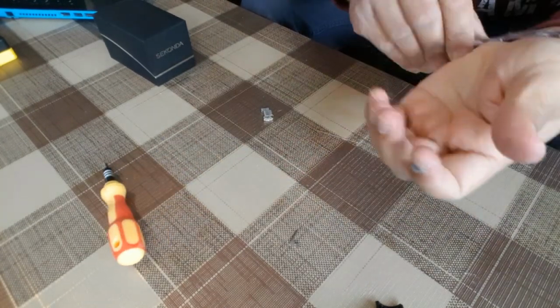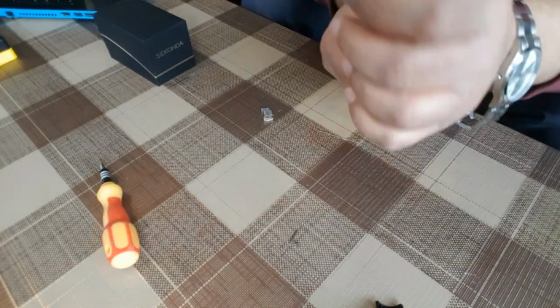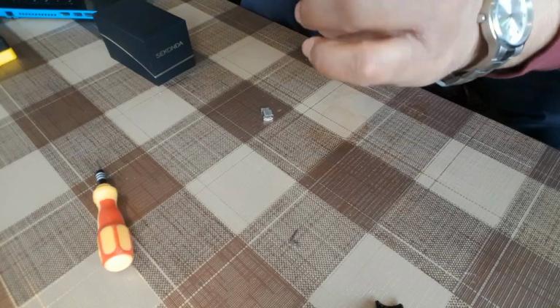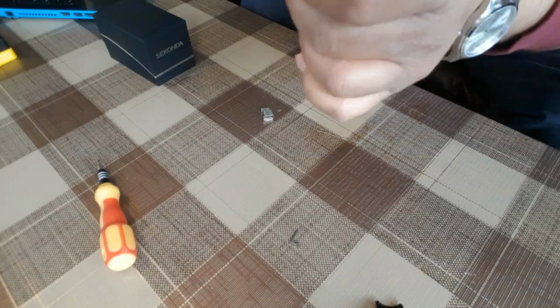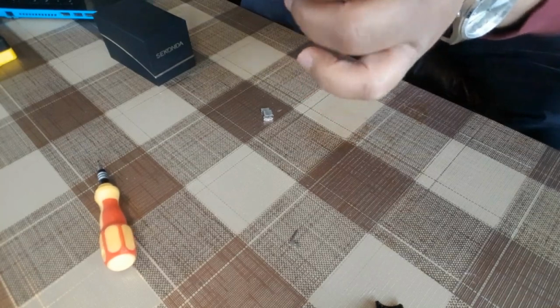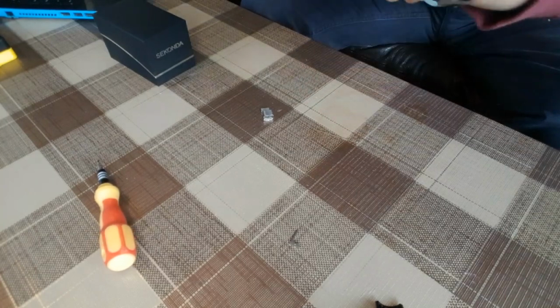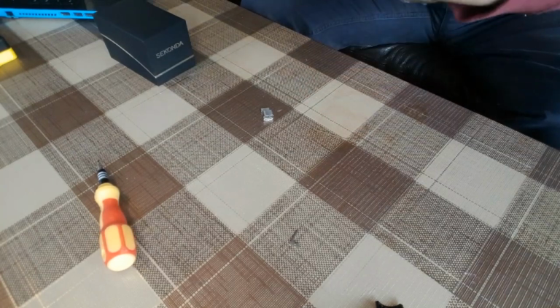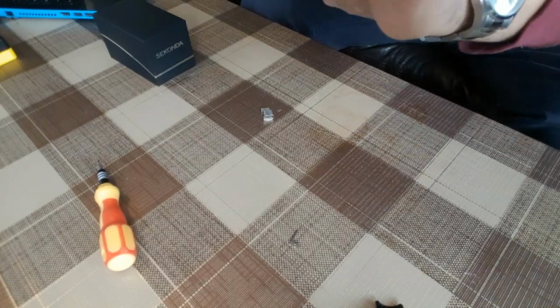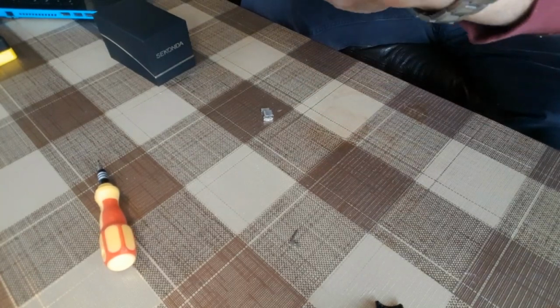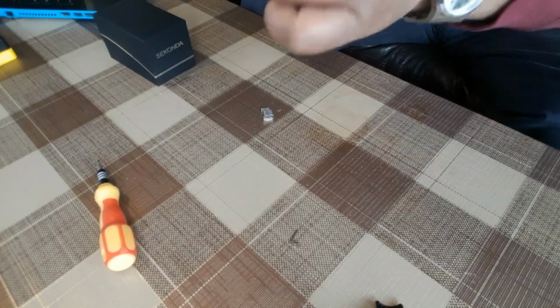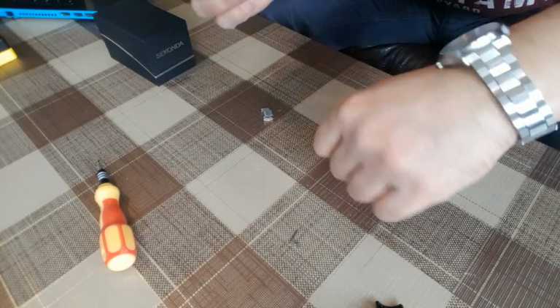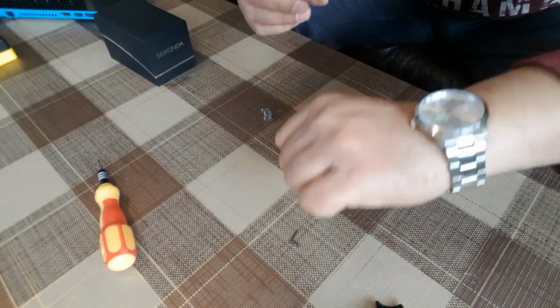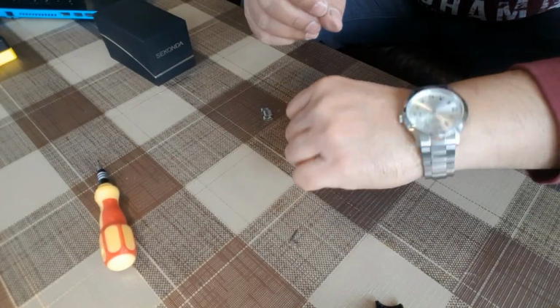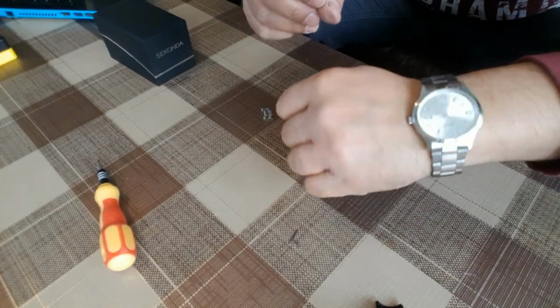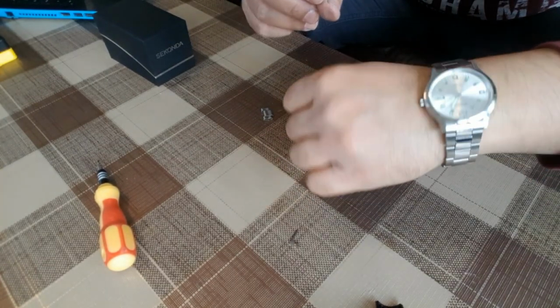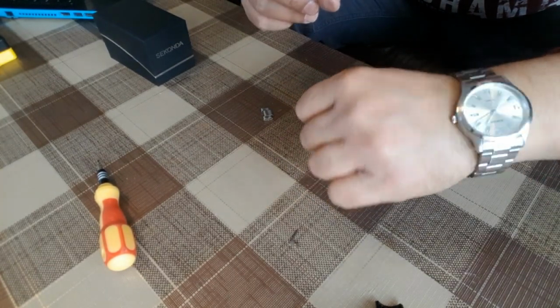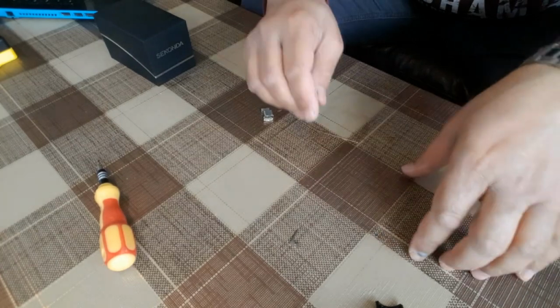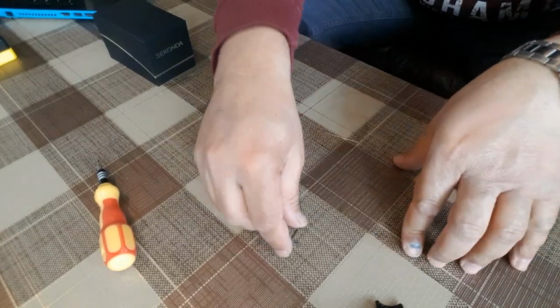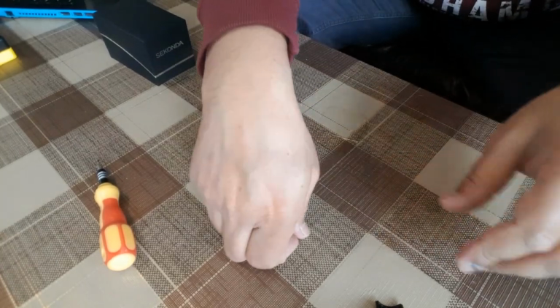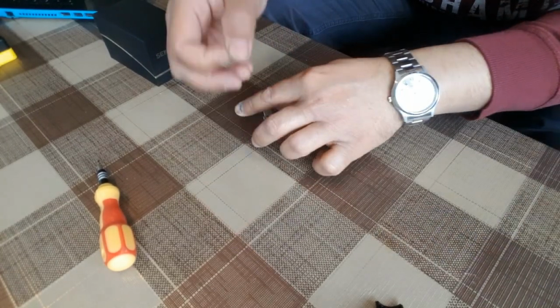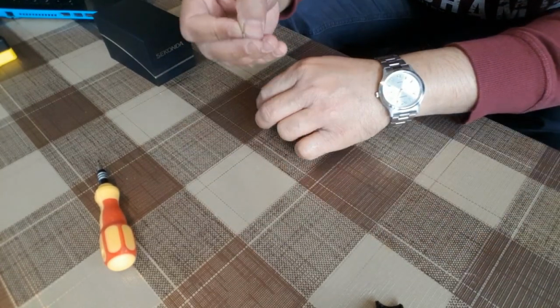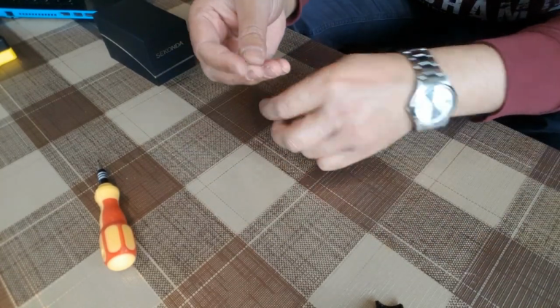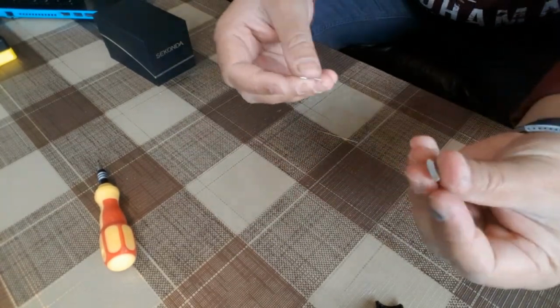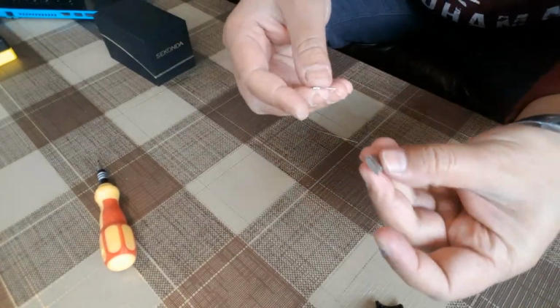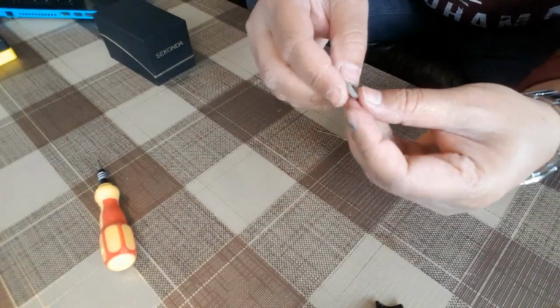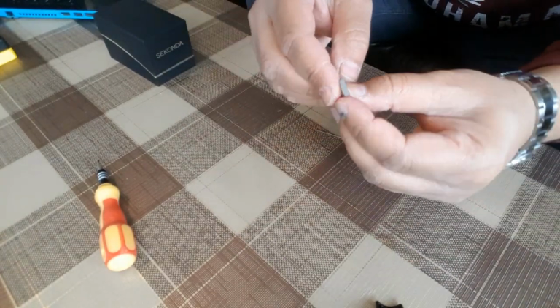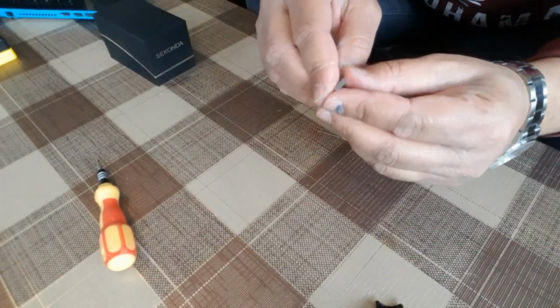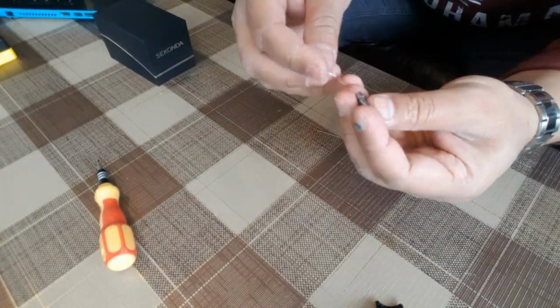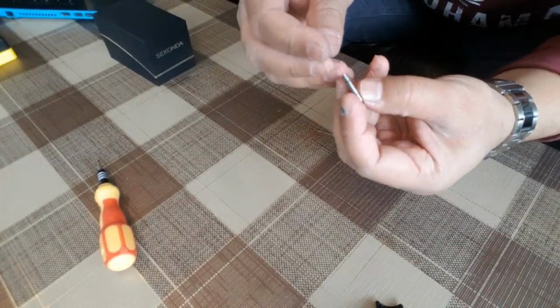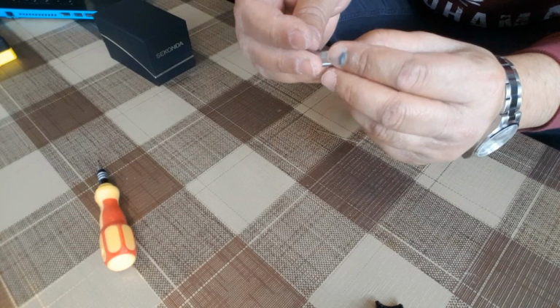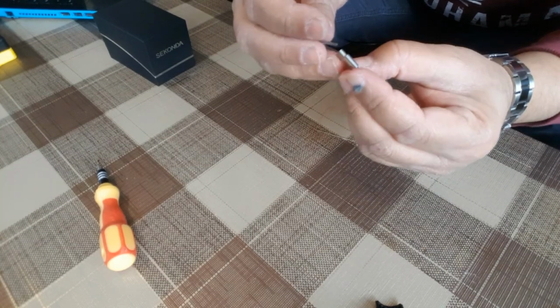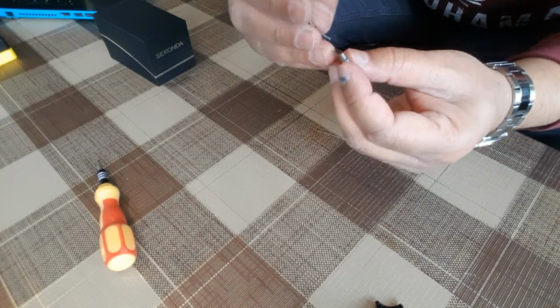It's perfectly fit — you can see now it fits perfectly again. And here is the removed link.